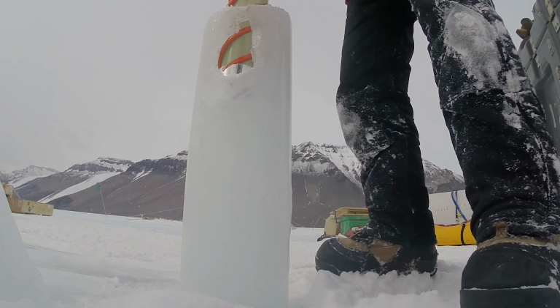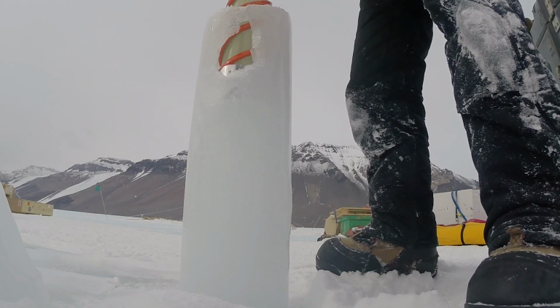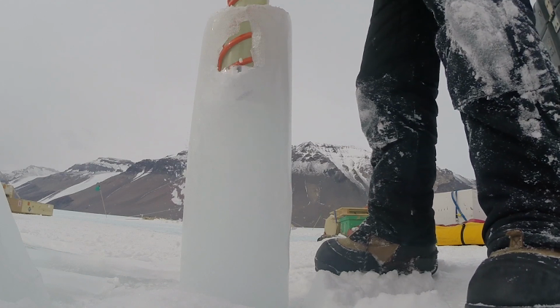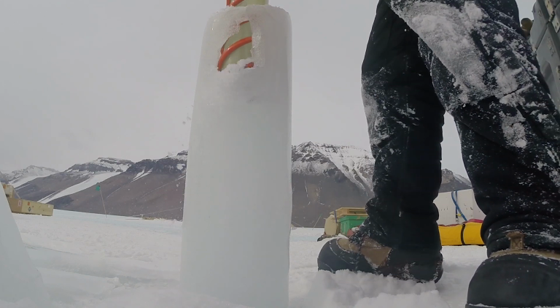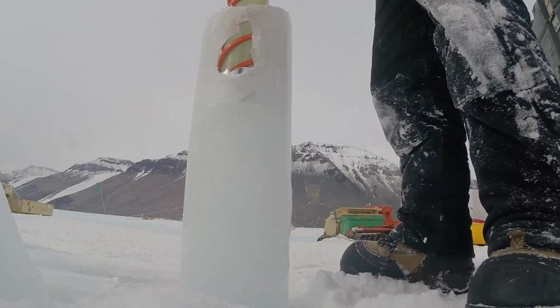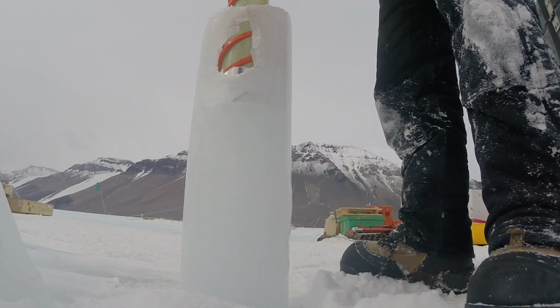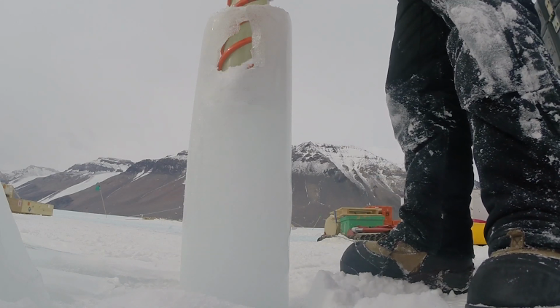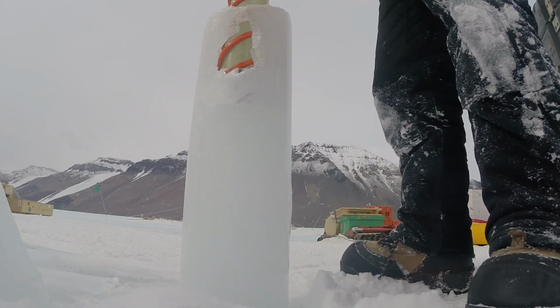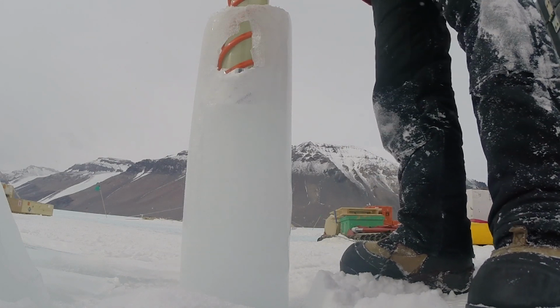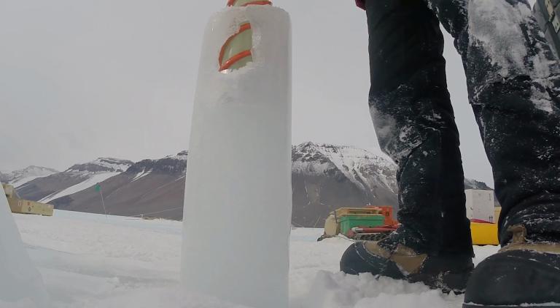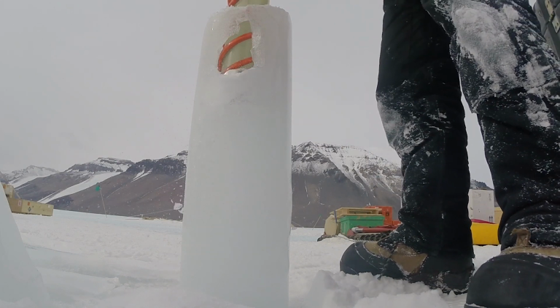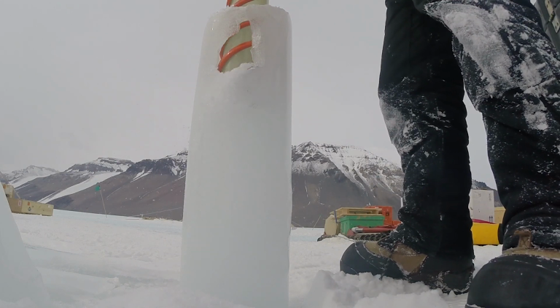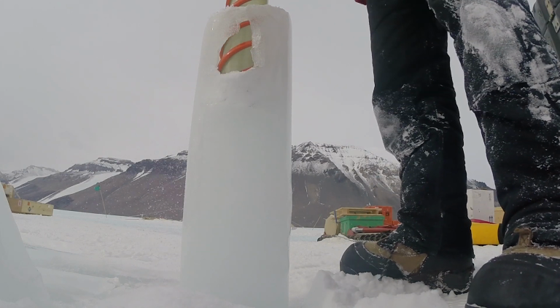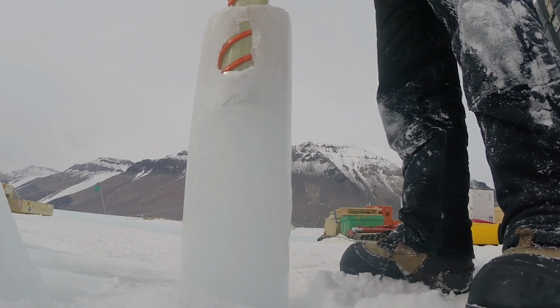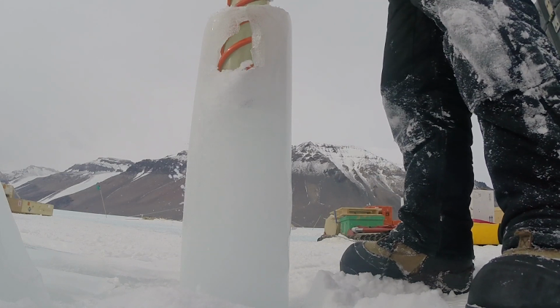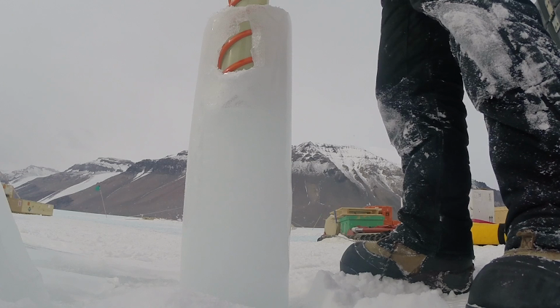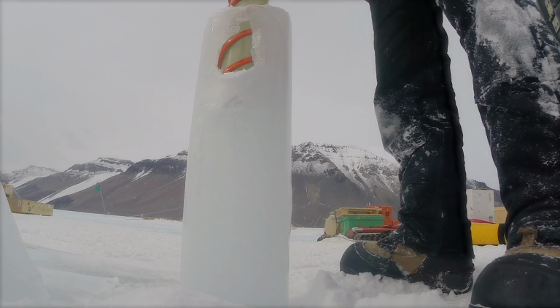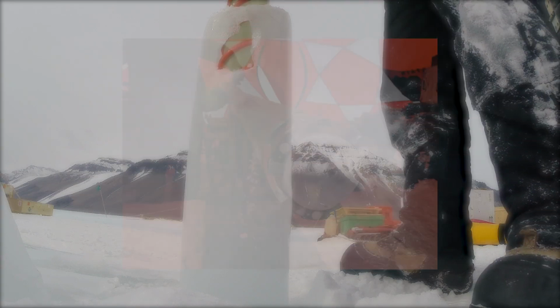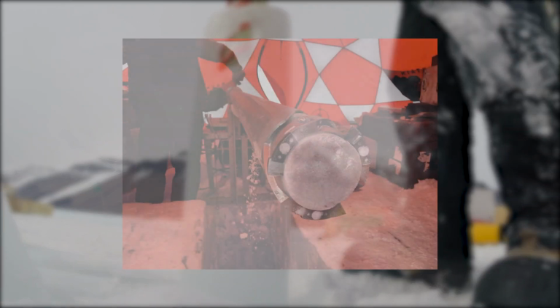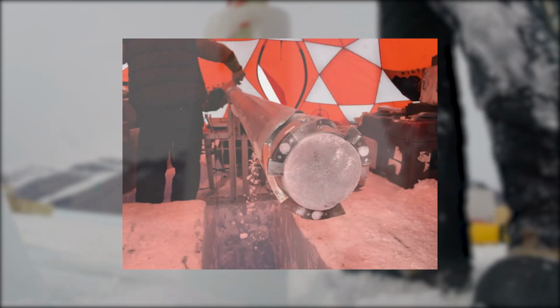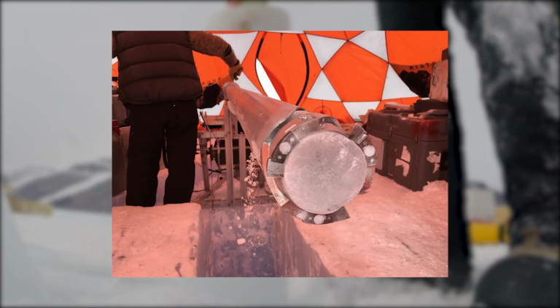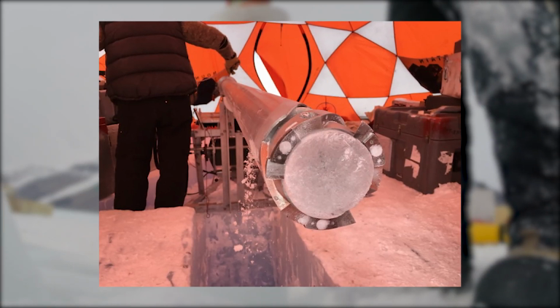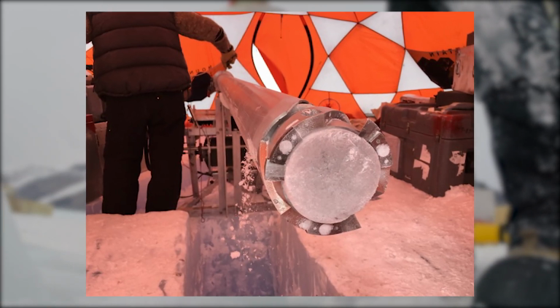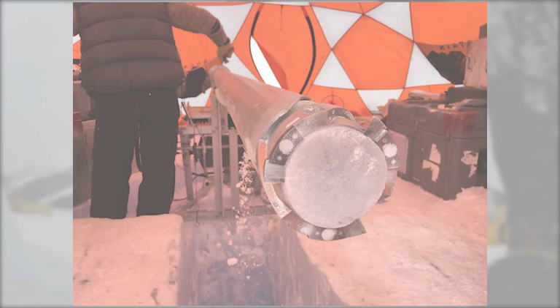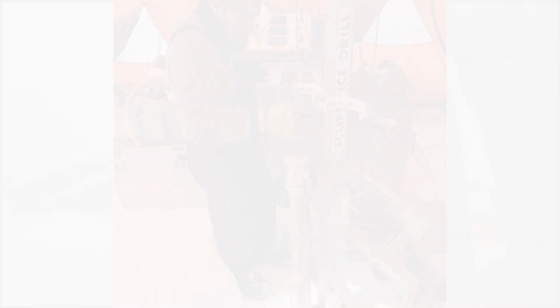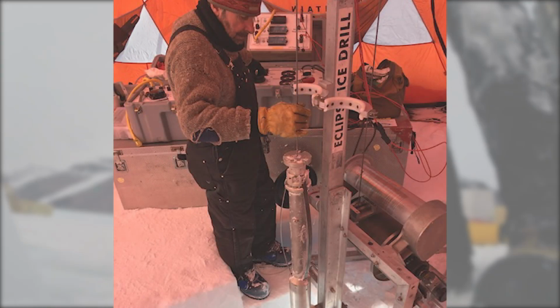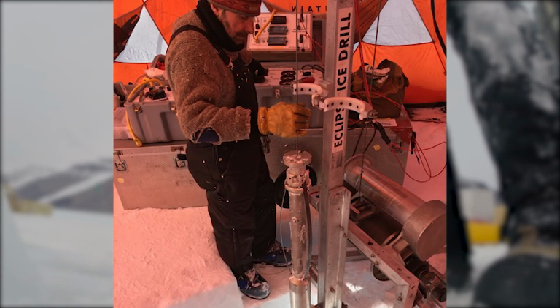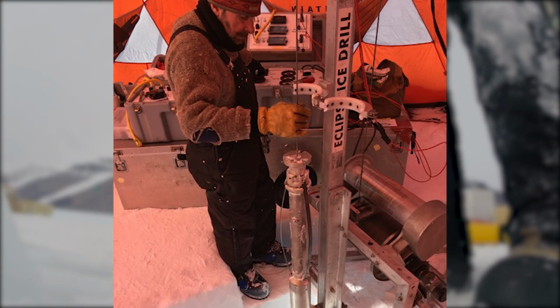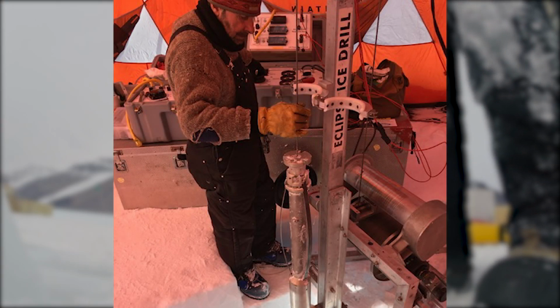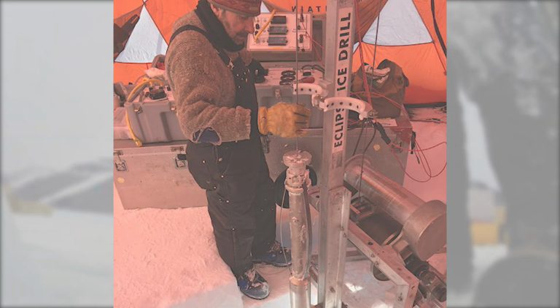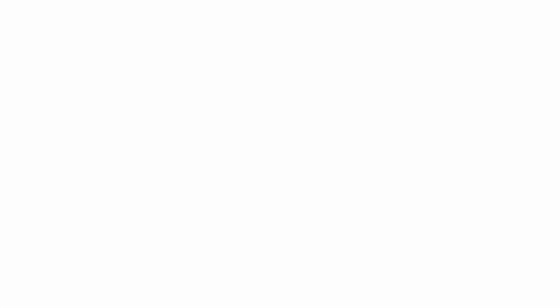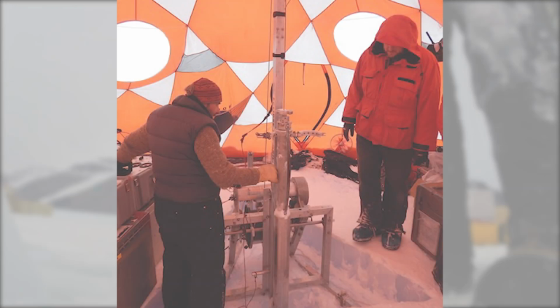We drill with a special drill that takes a core in the ice from the surface all the way down to the bottom. So we have samples all the way down and we look through all of those to find the old section.